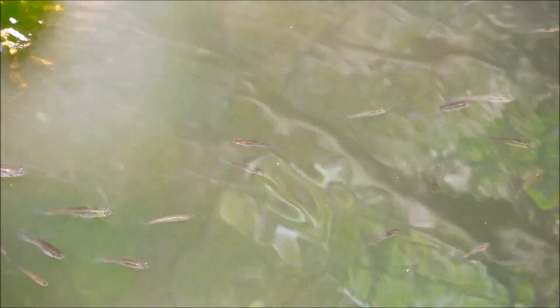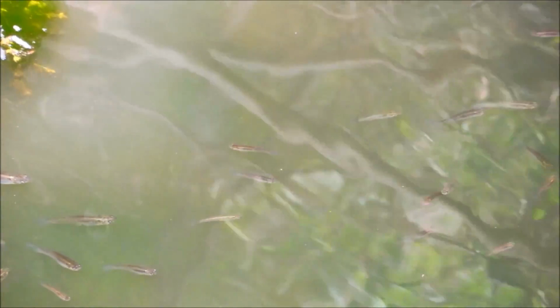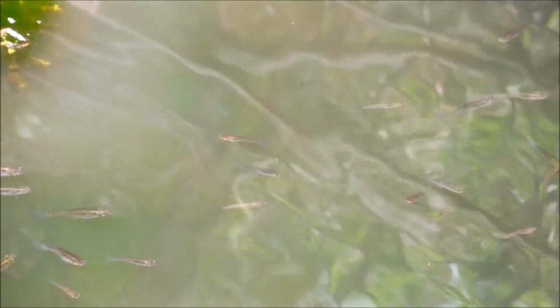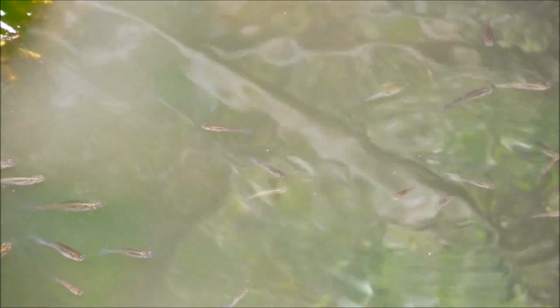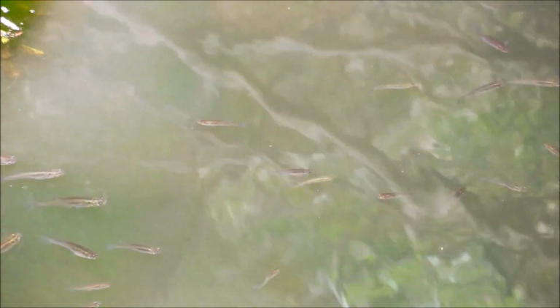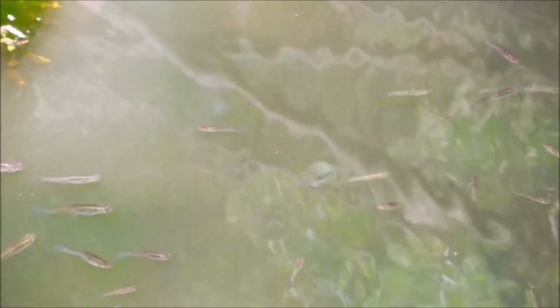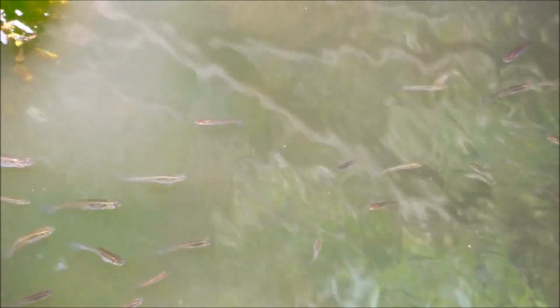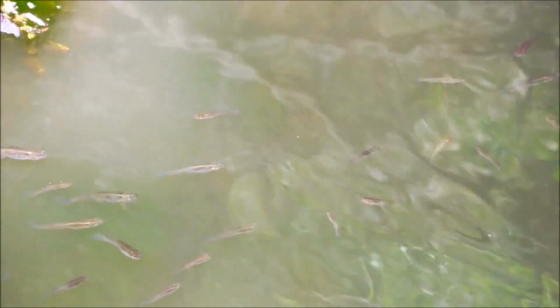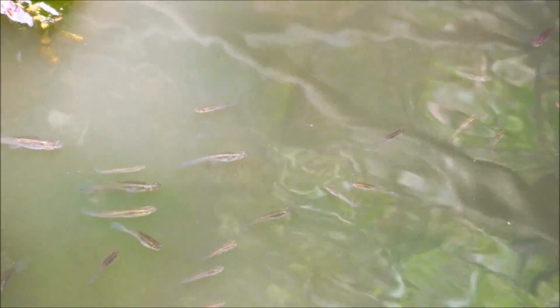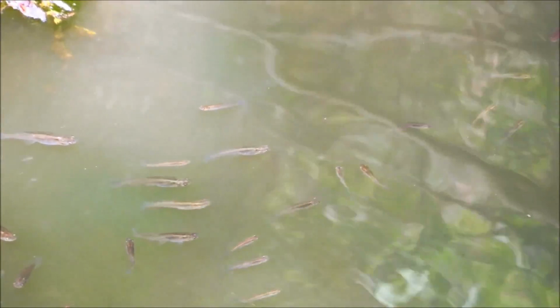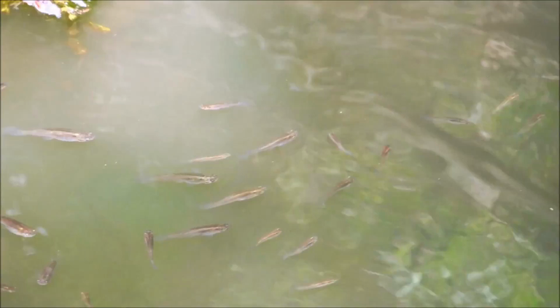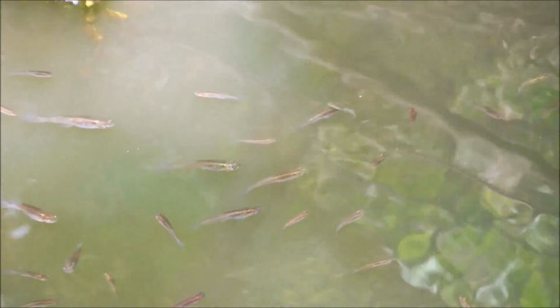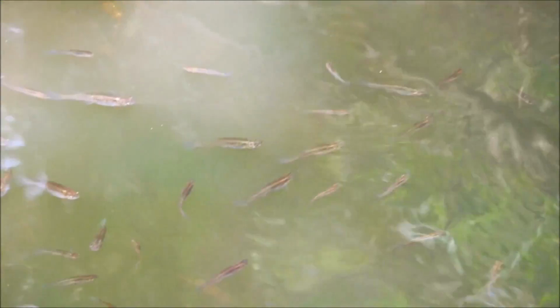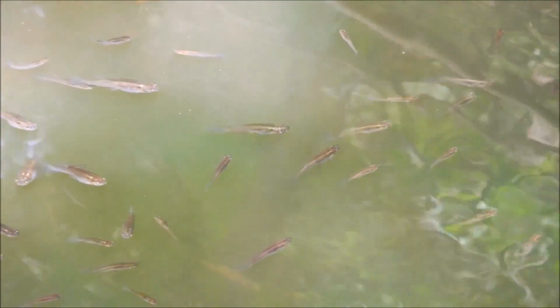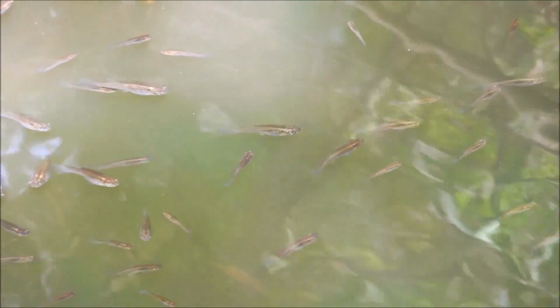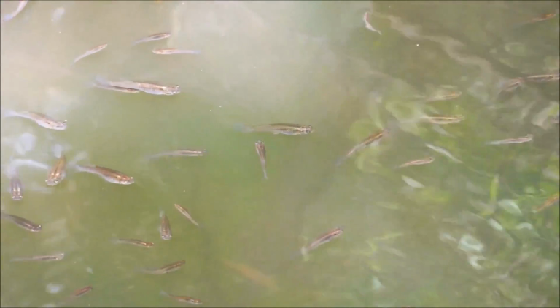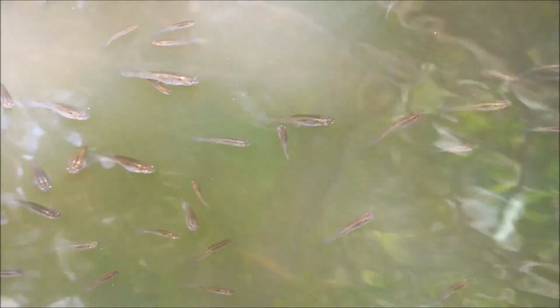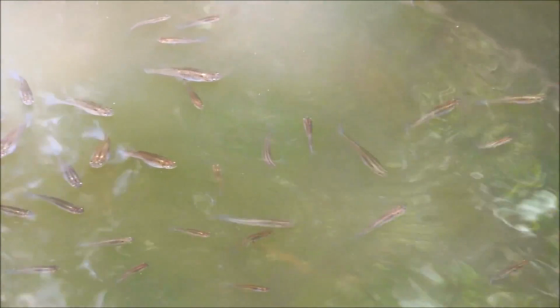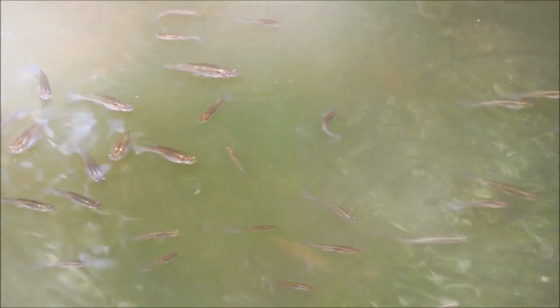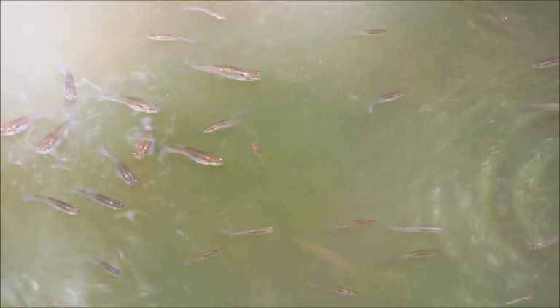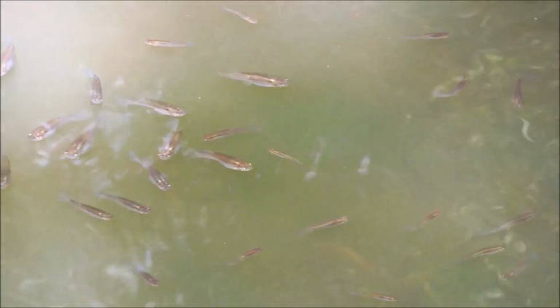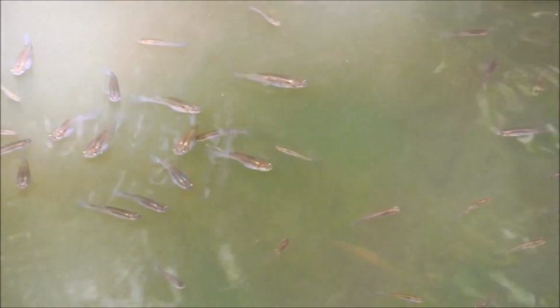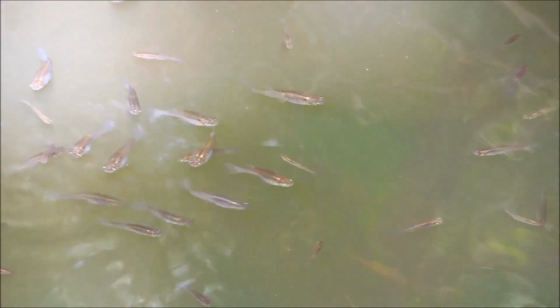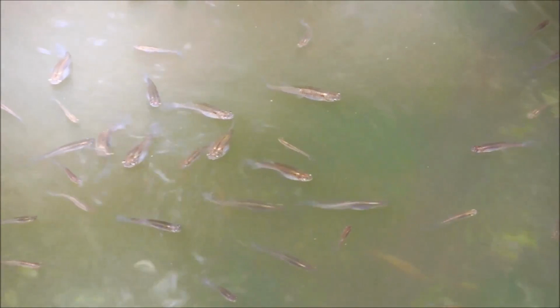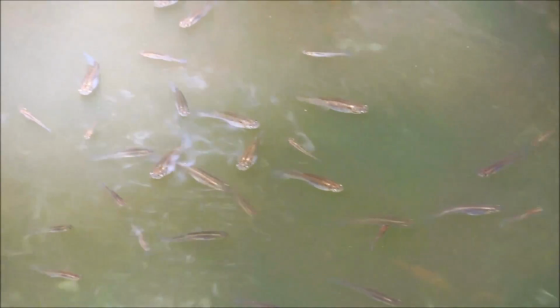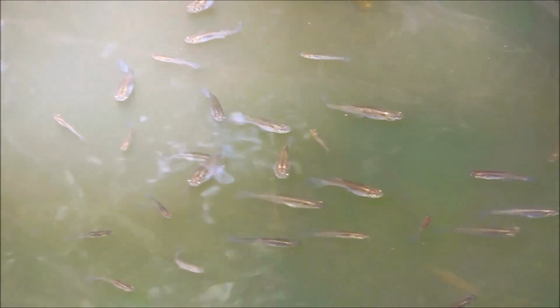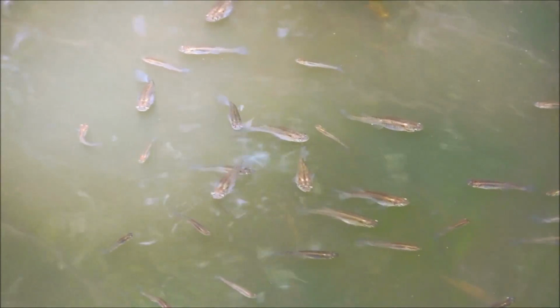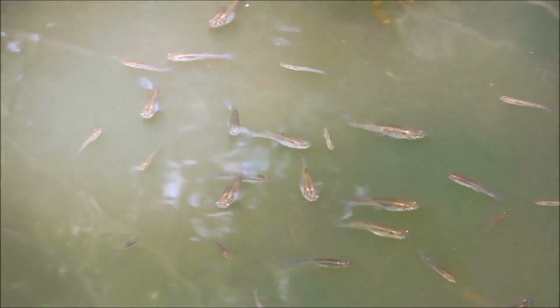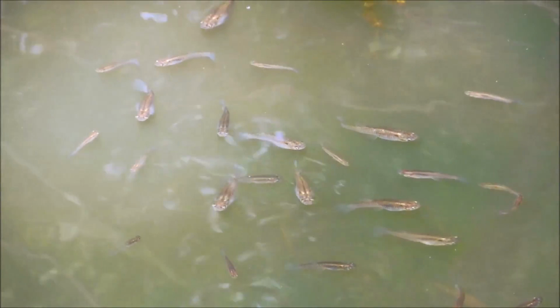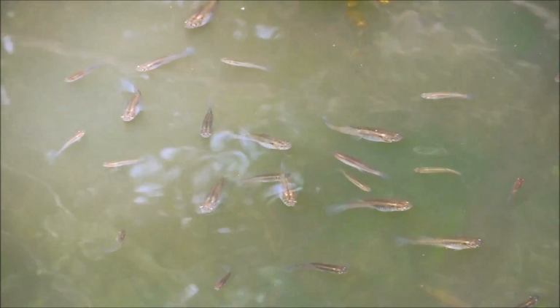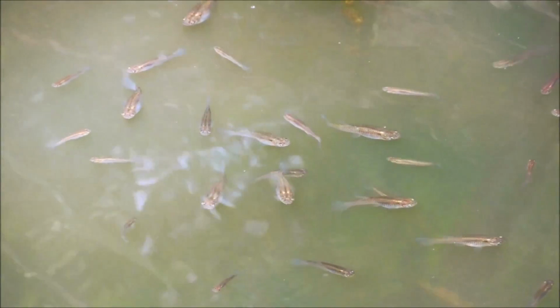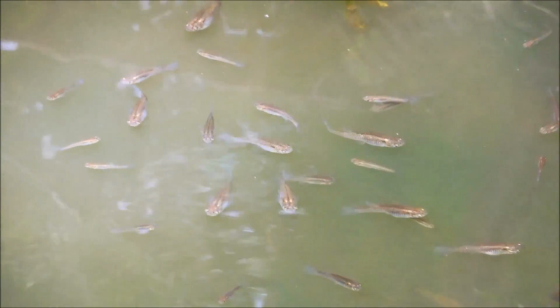Mosquito fish that look fatter in the front are the females, while the males look slimmer all the way through. Mosquito fish have a gestation period of about 16 to 28 days, and the average brood size of a female is about 60 young.